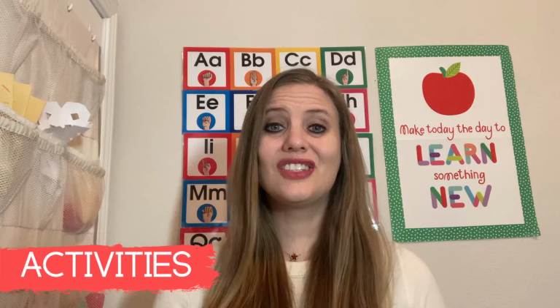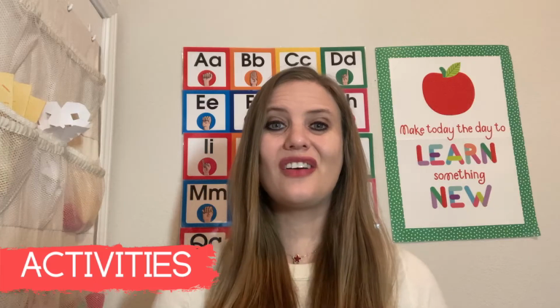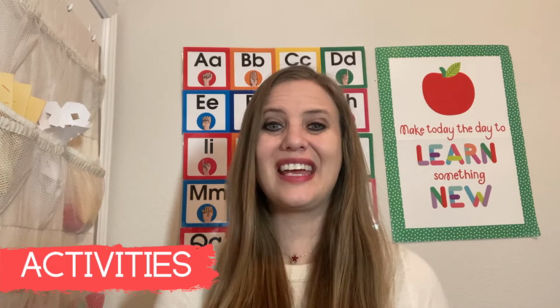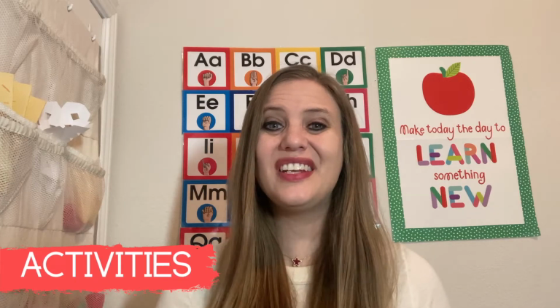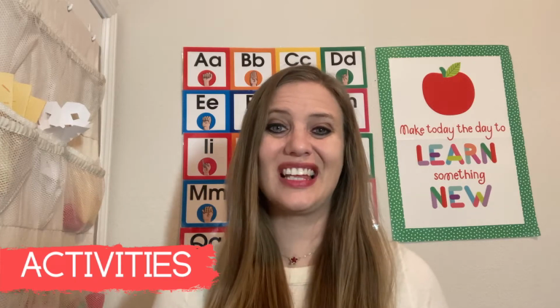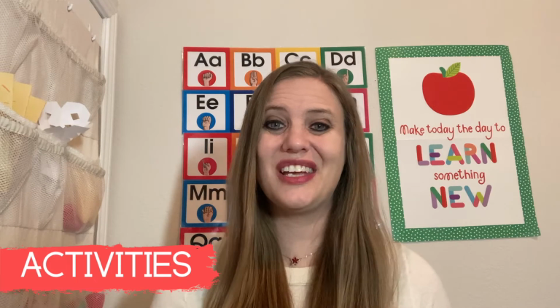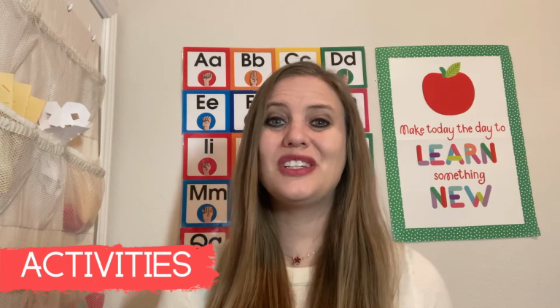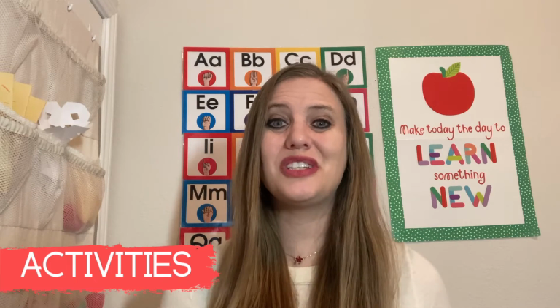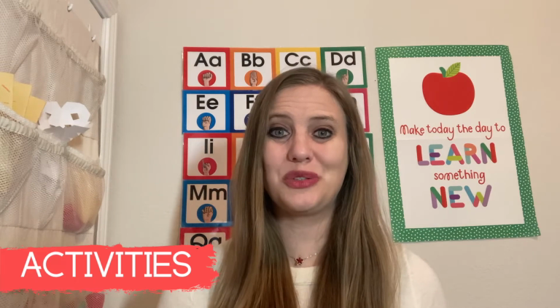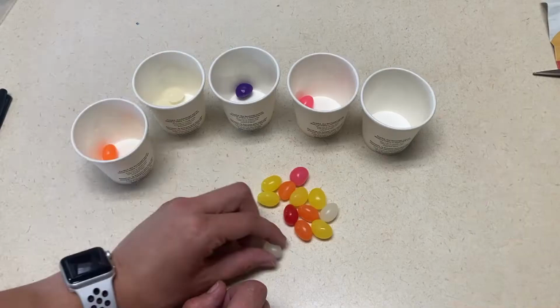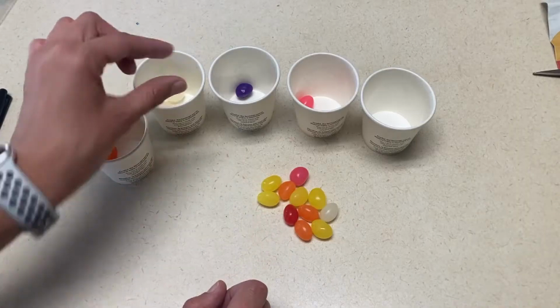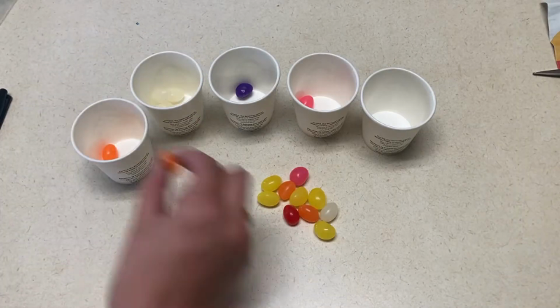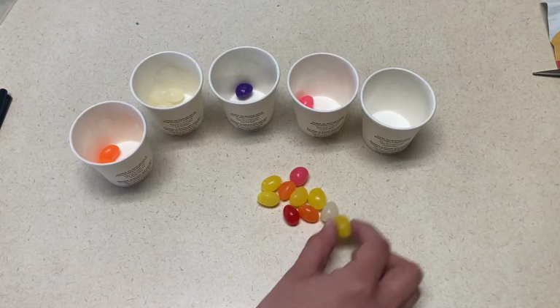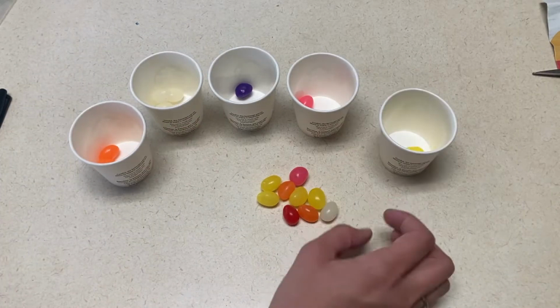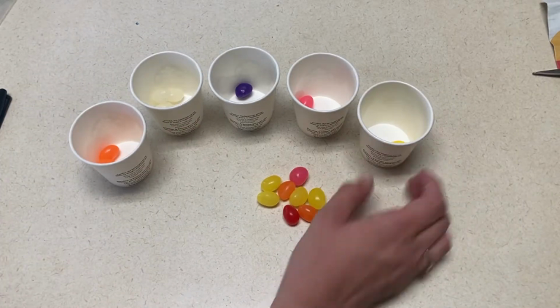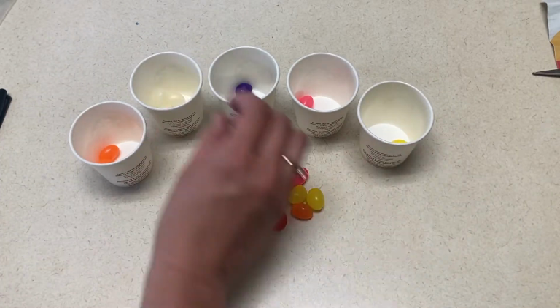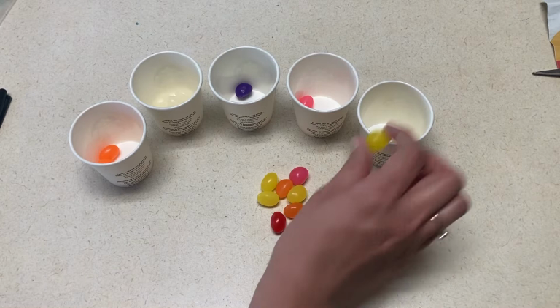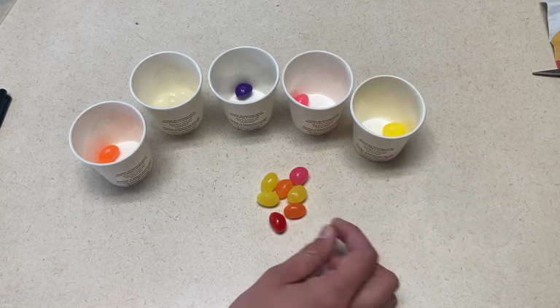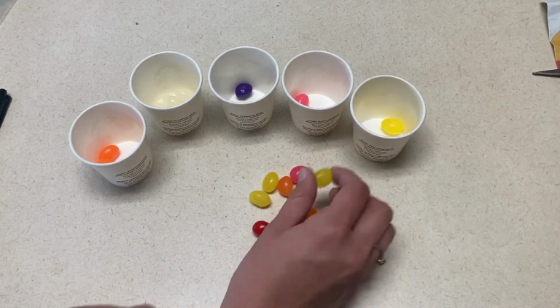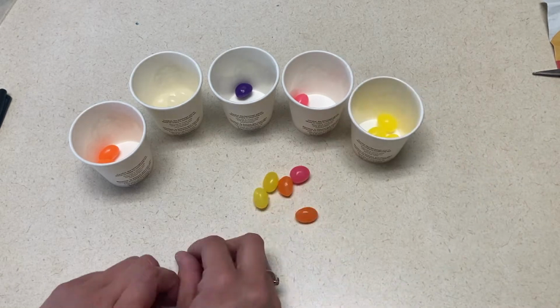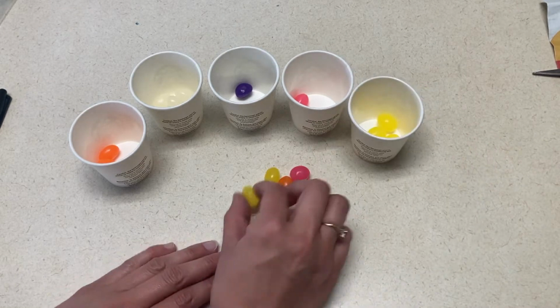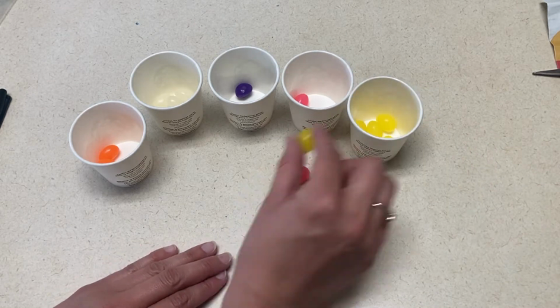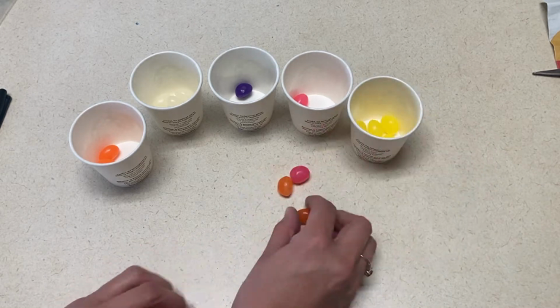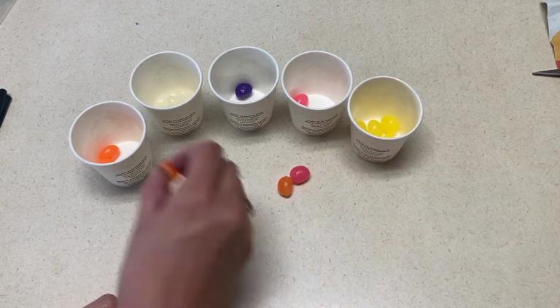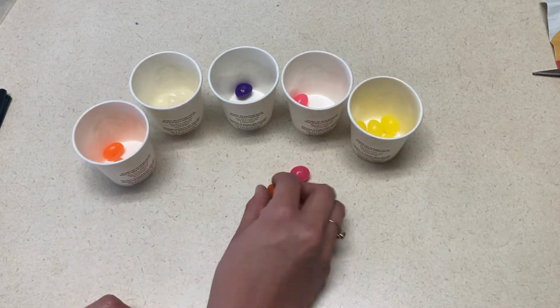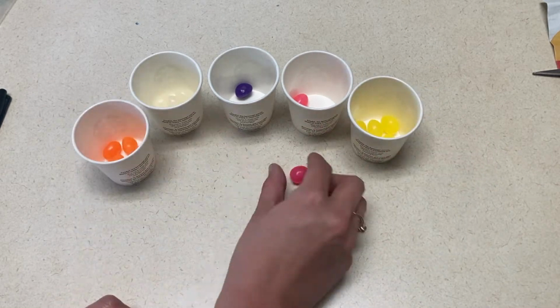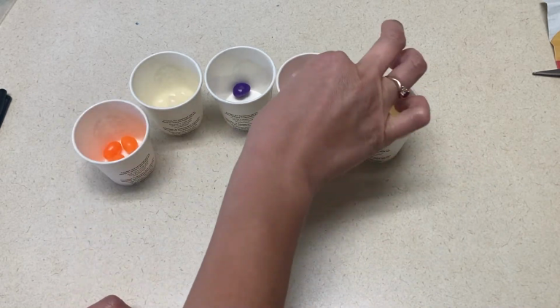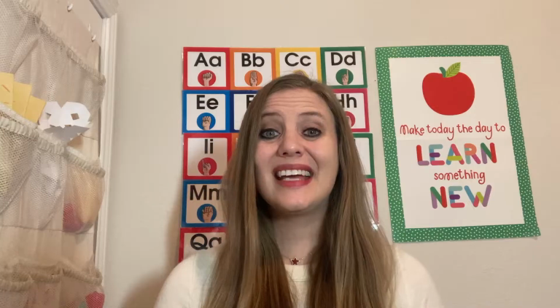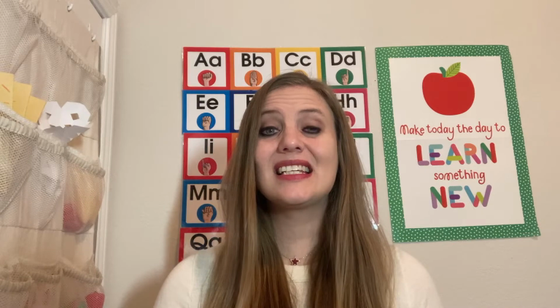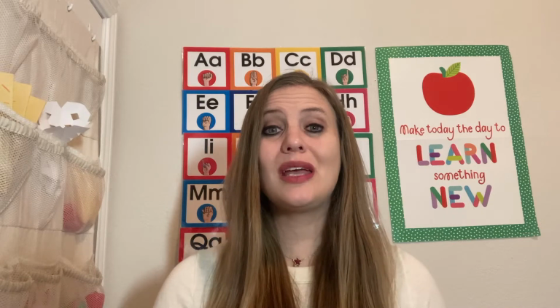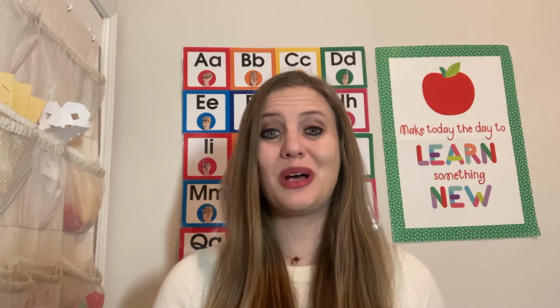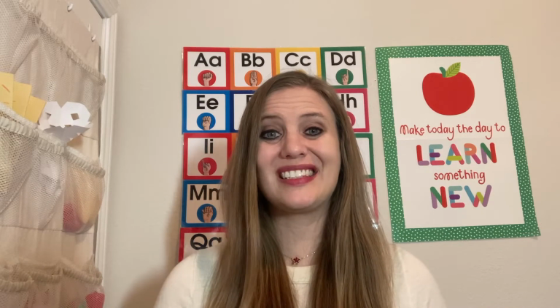To start off with activities for the letter J, we could do a jelly bean sort. I would just give the kids a pile of jelly beans and some cups that they can sort by color. This is great not only for color sorting, but also for fine motor. Next is a shape jump activity.